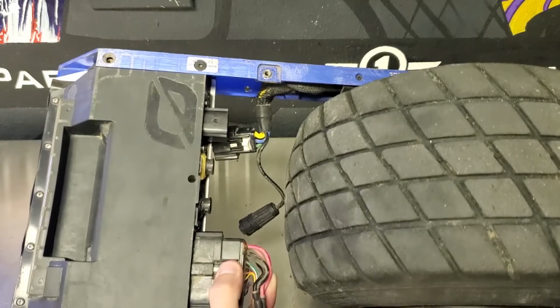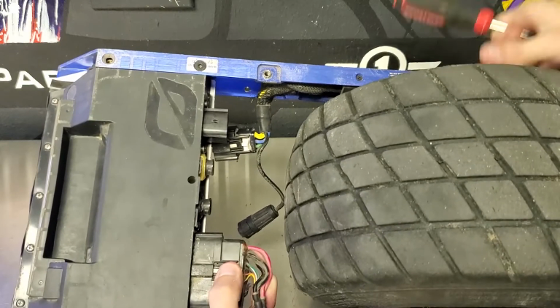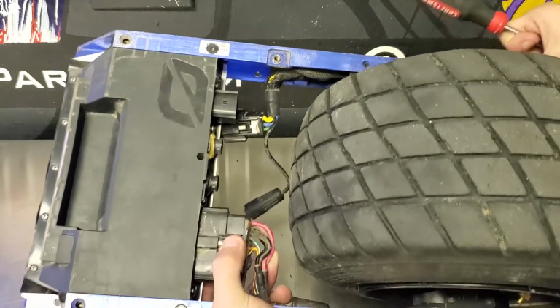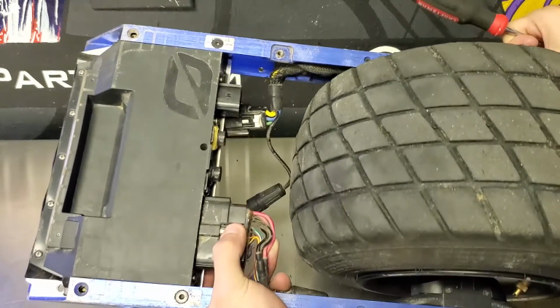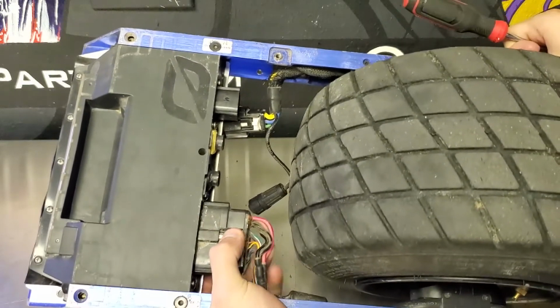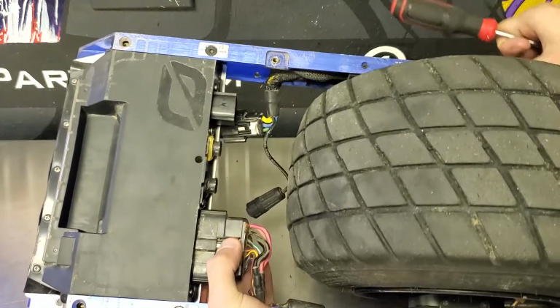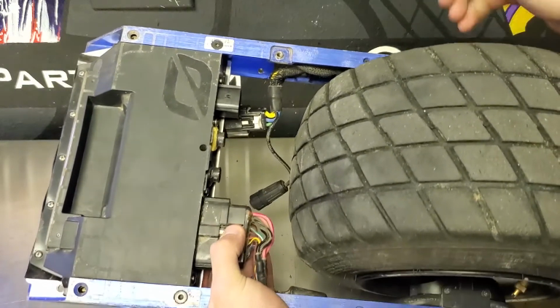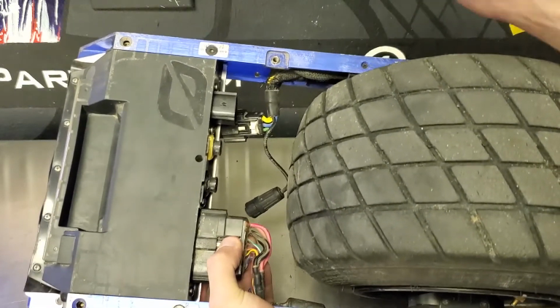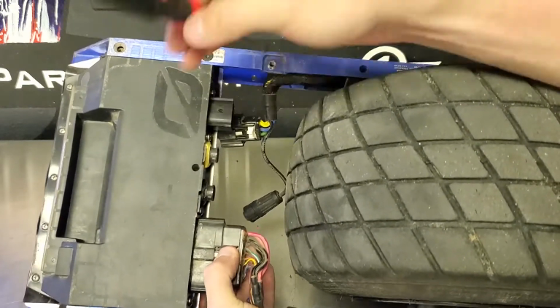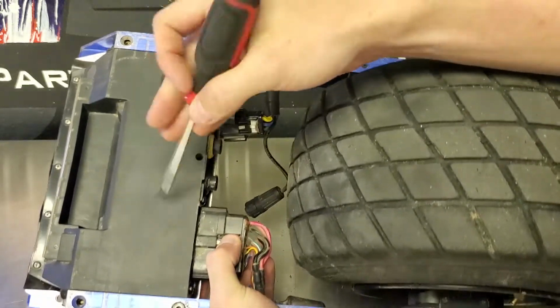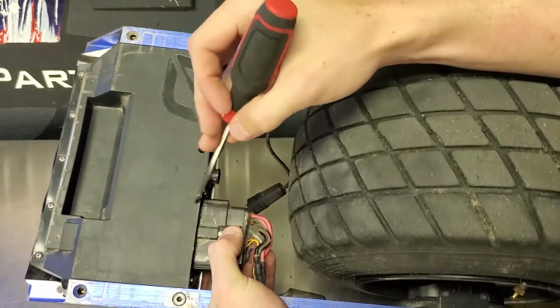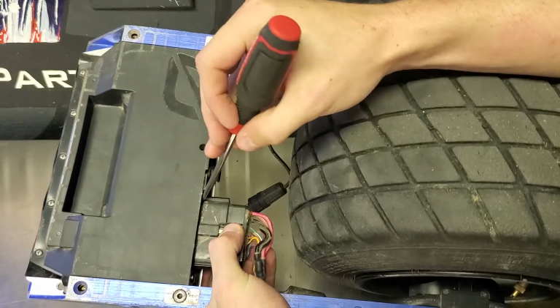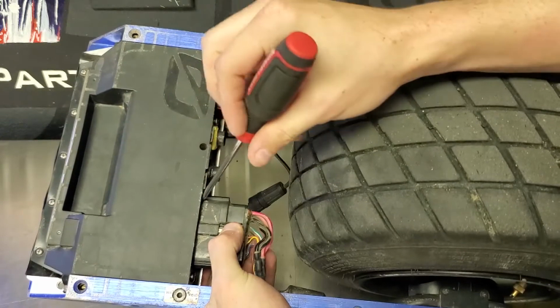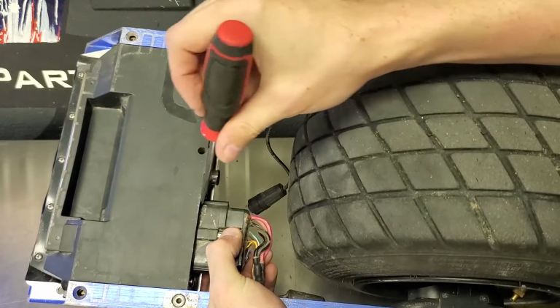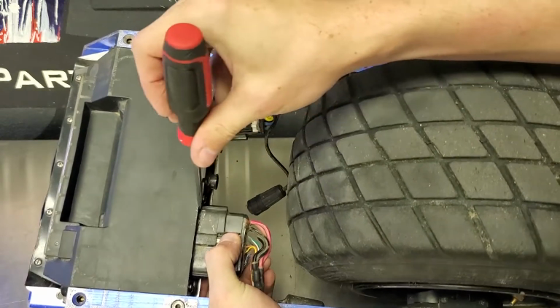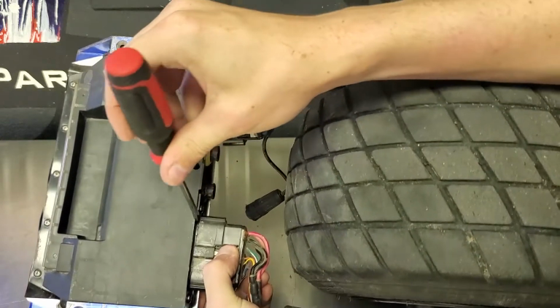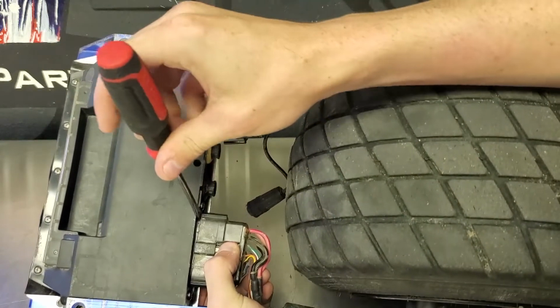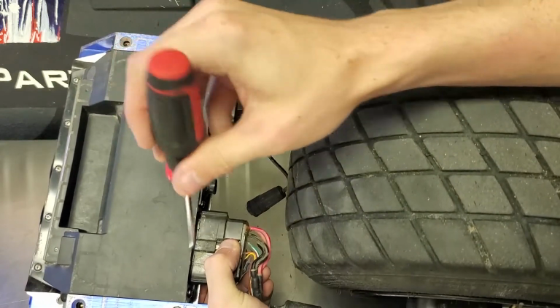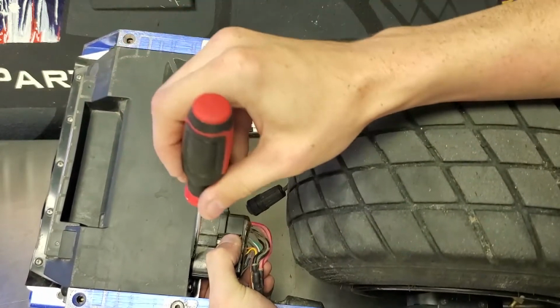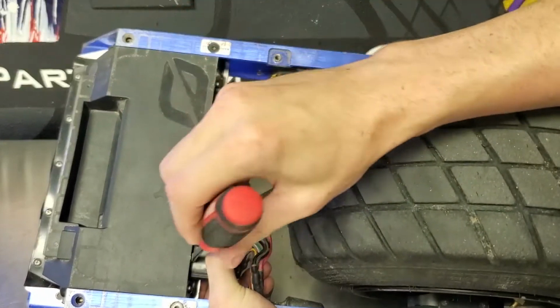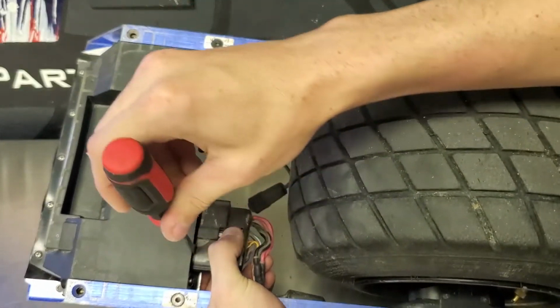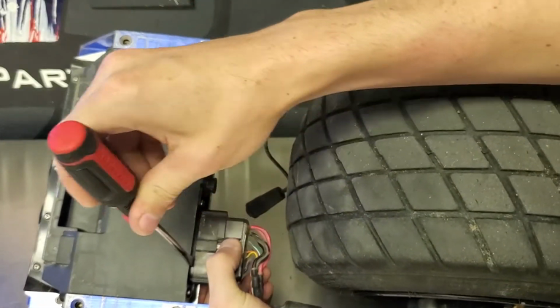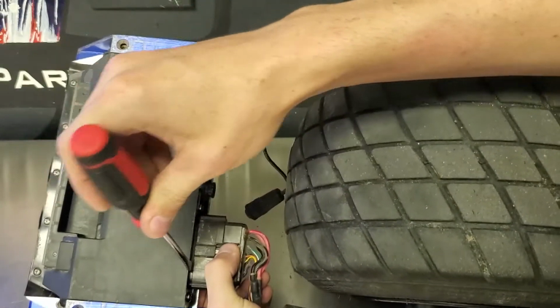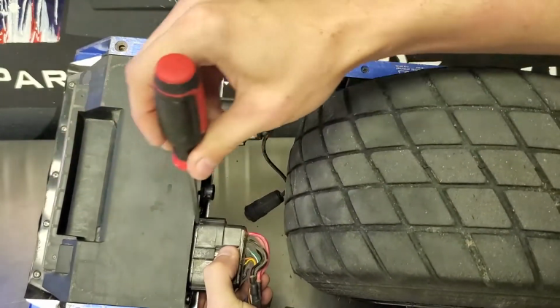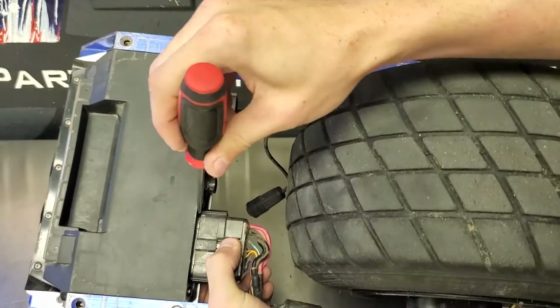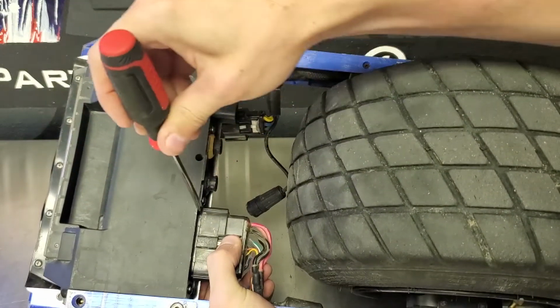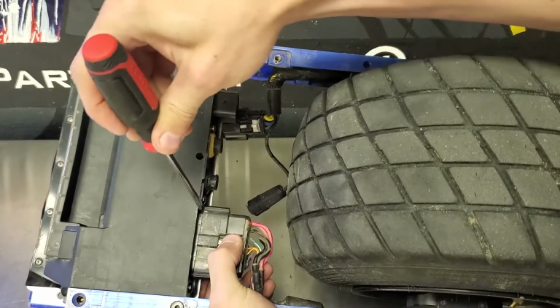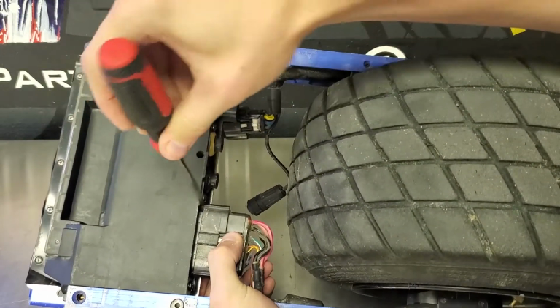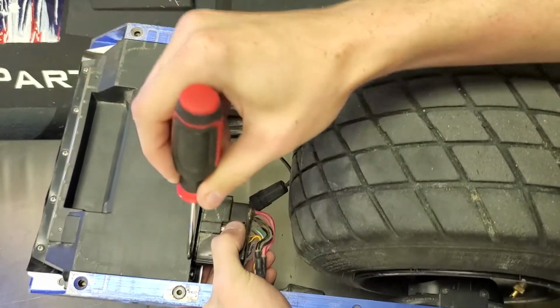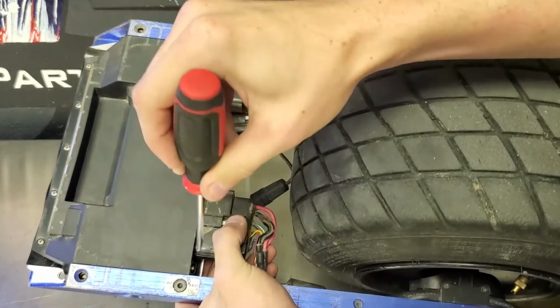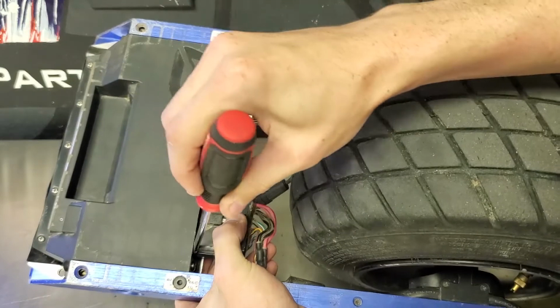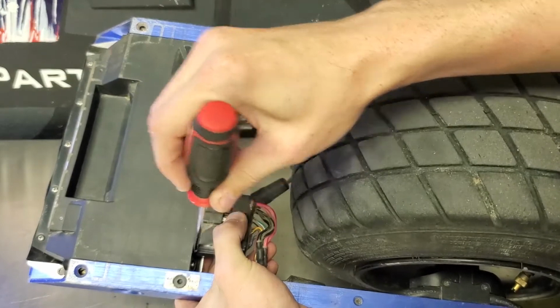Same thing for the battery controller as with the motor. The battery controller can be a little bit trickier just because it's bigger, so you may have to loosen up a little bit more on the sides.